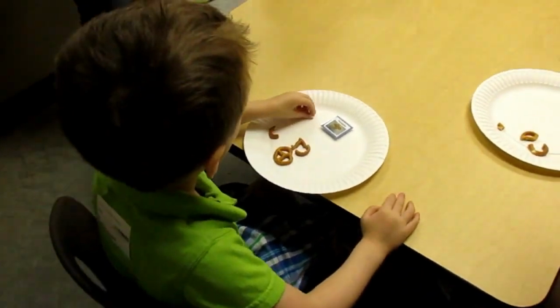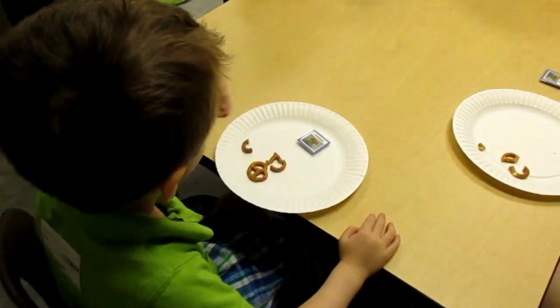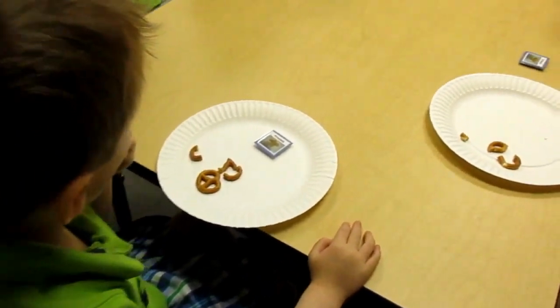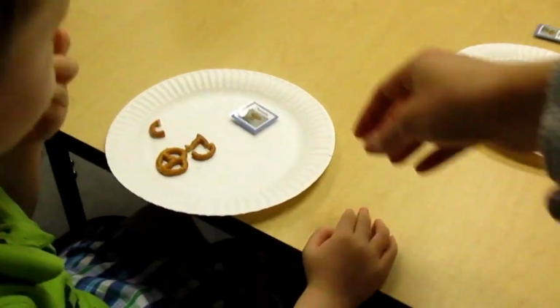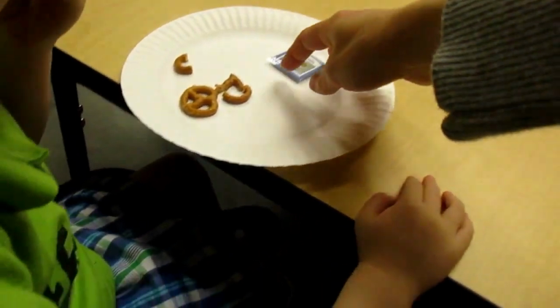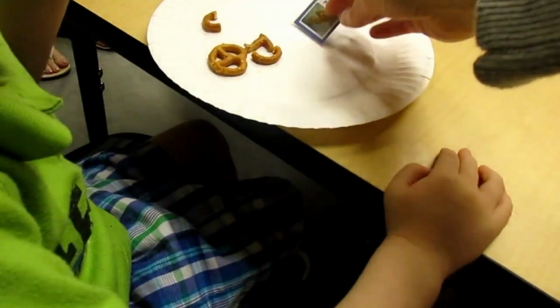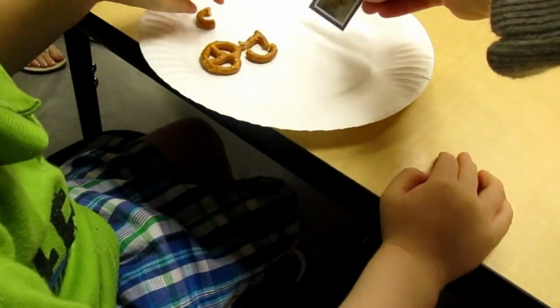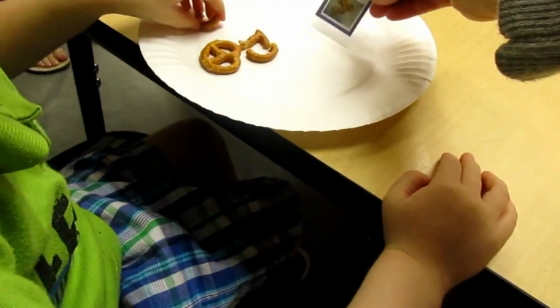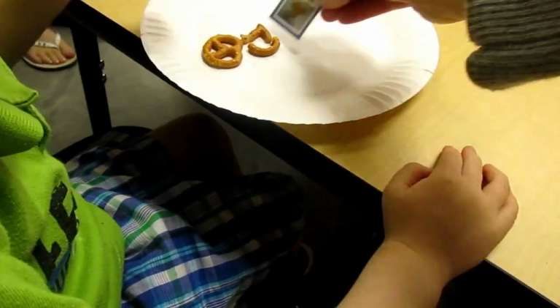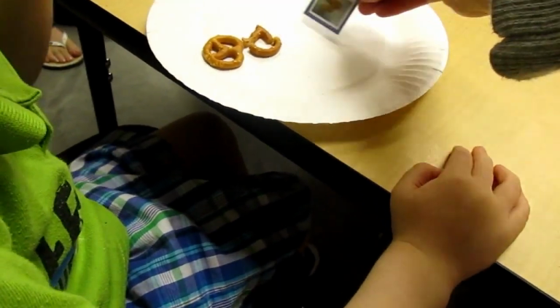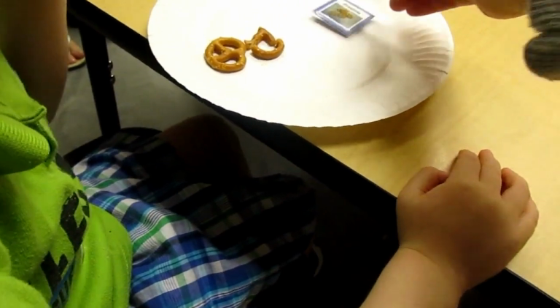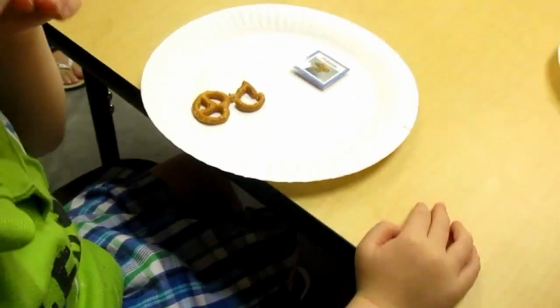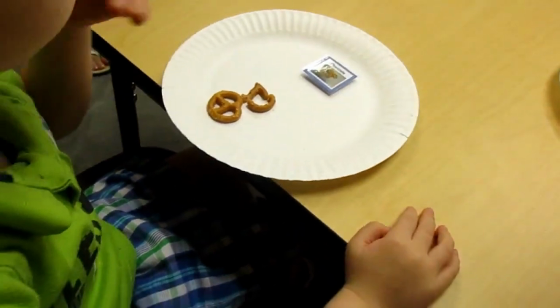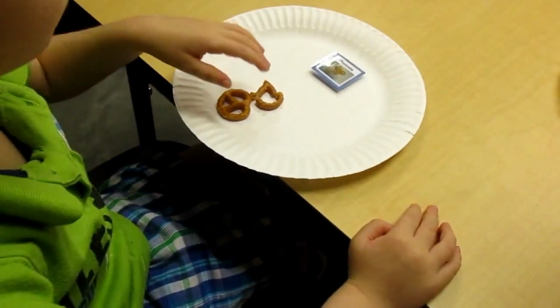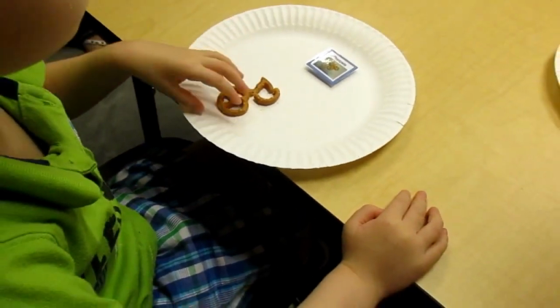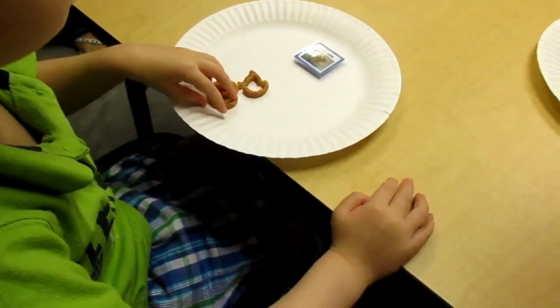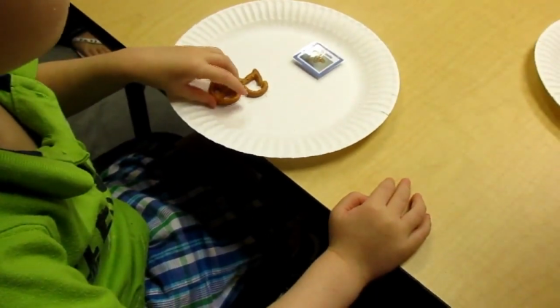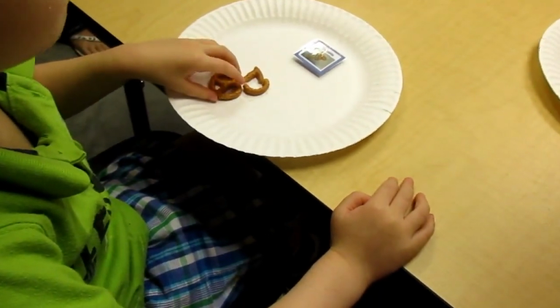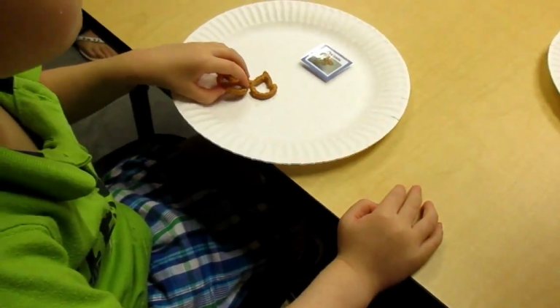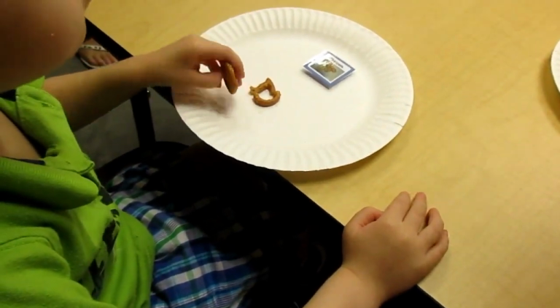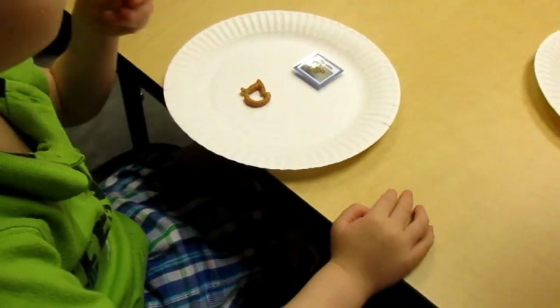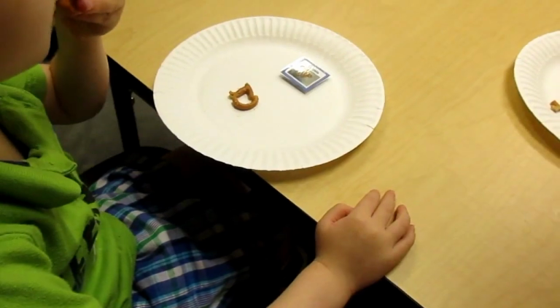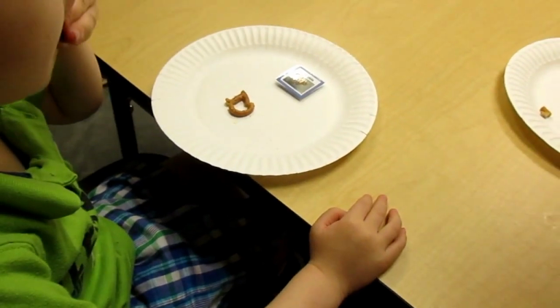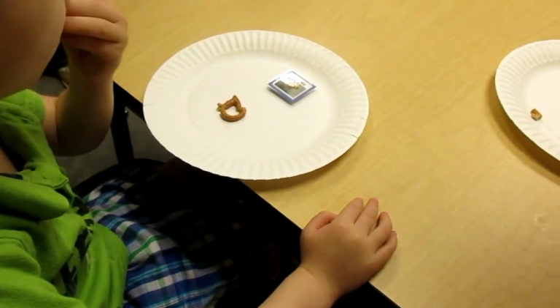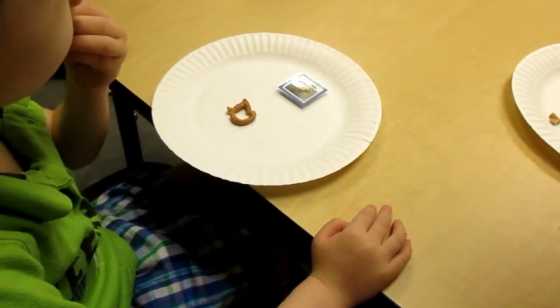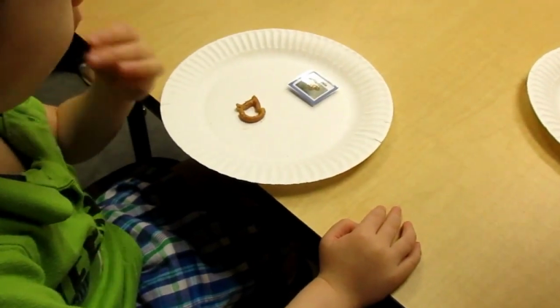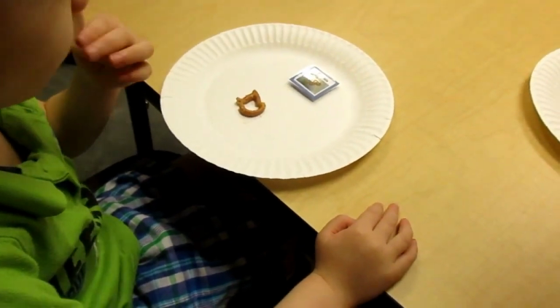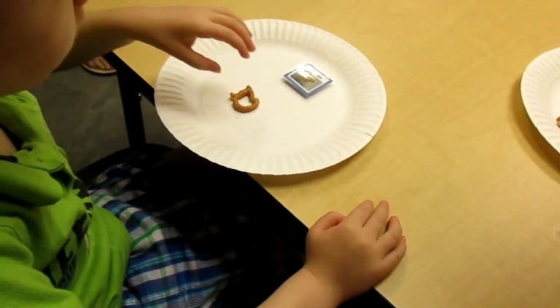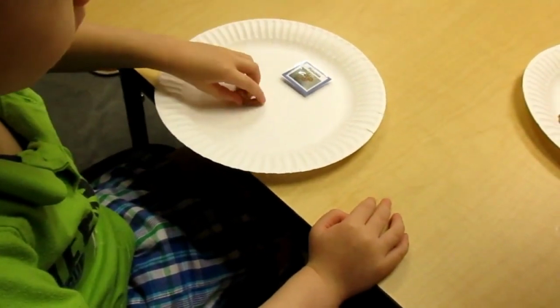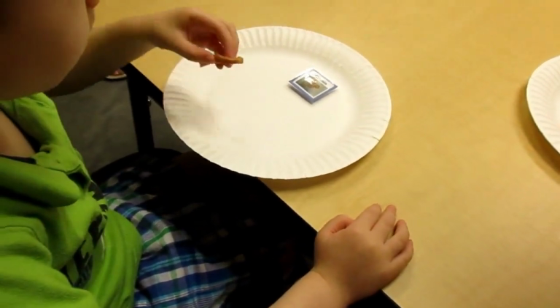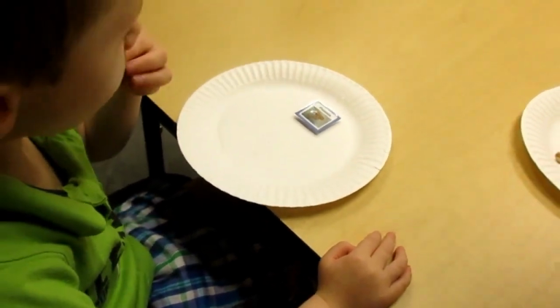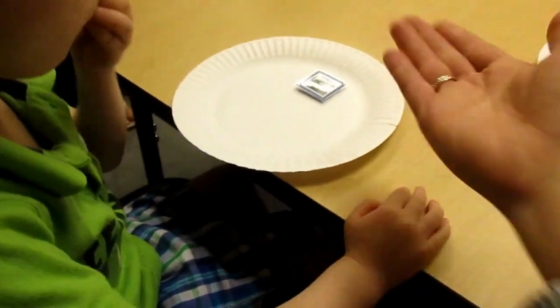So while he's eating, we're hoping that it's sinking in that this and that are the same thing. Pretzels, yum yum! And then when he's finished, which won't be very long because we don't give very many, we practice again.